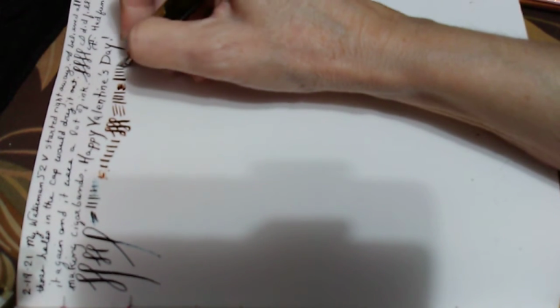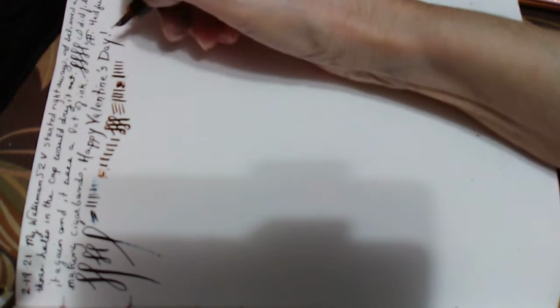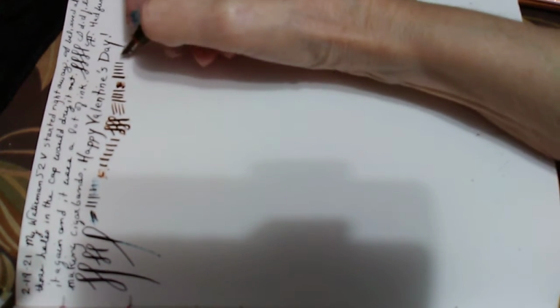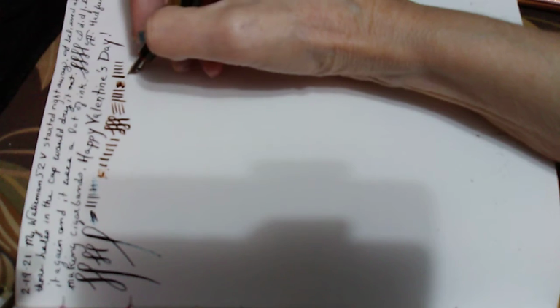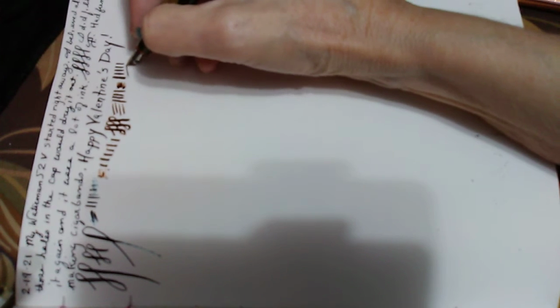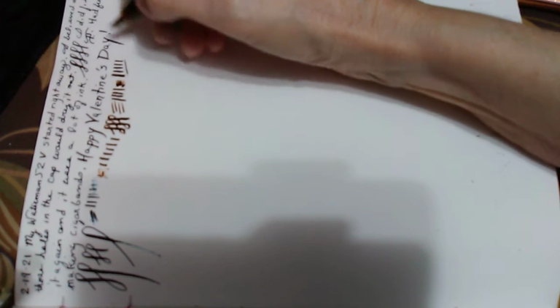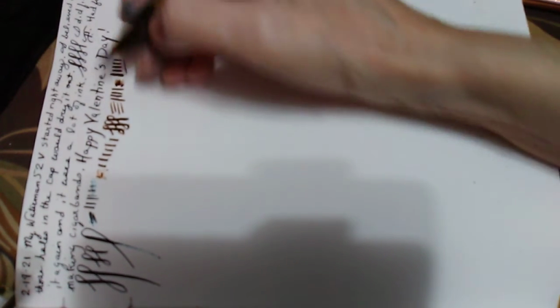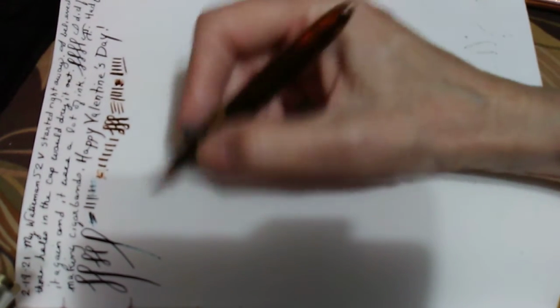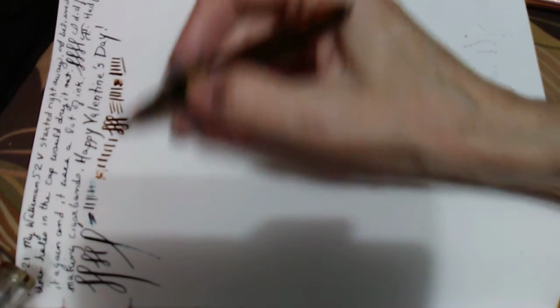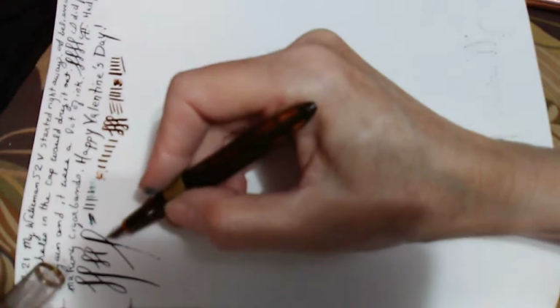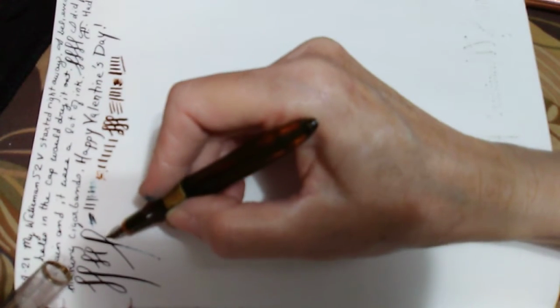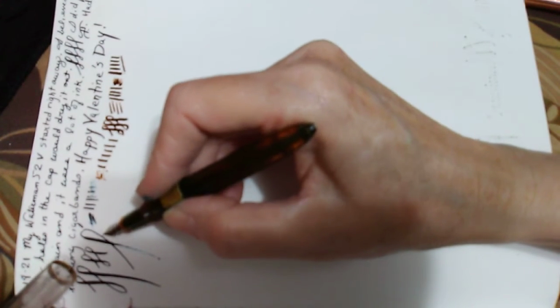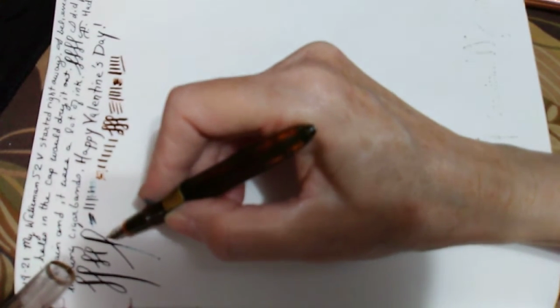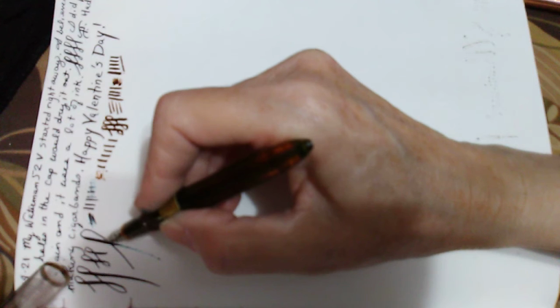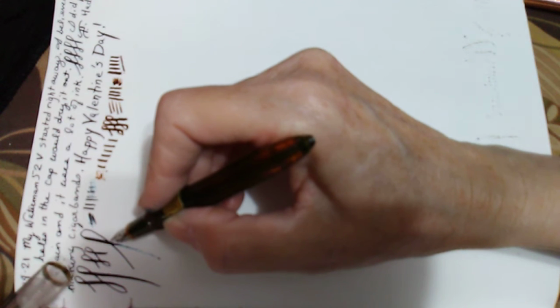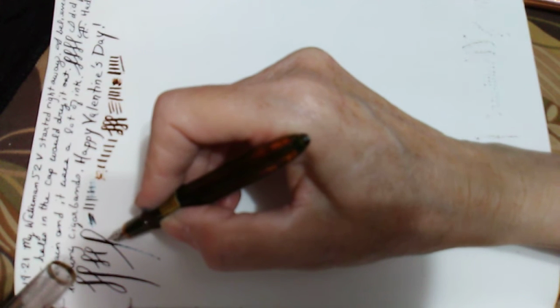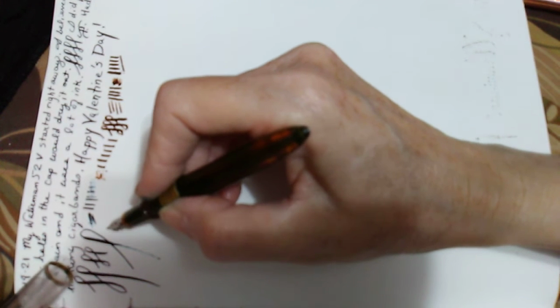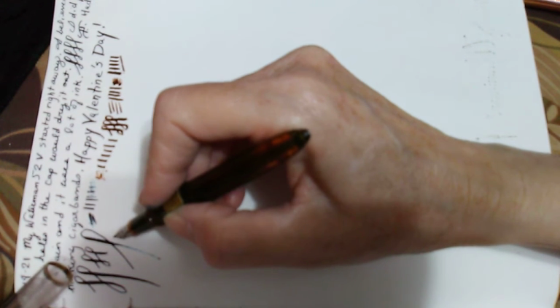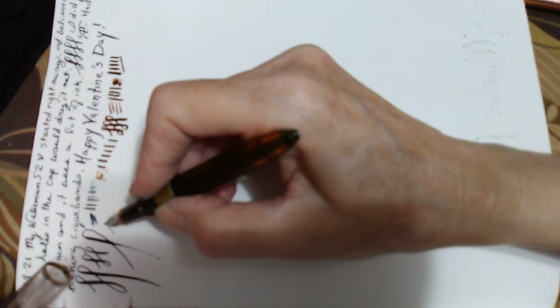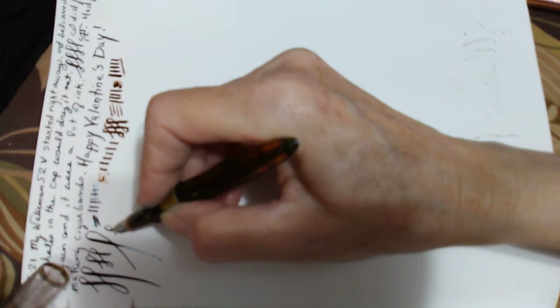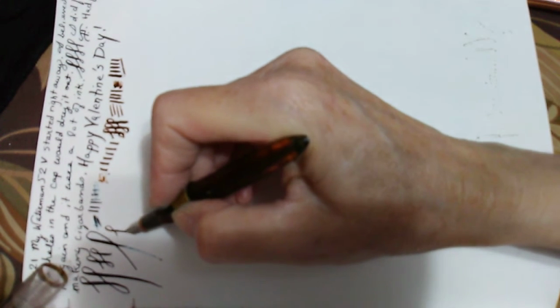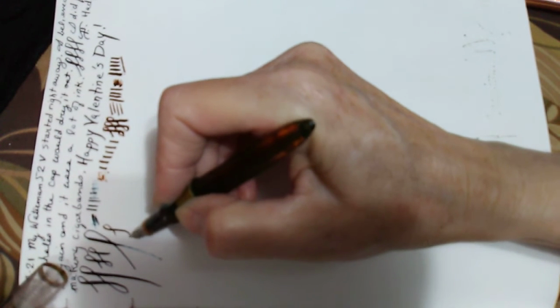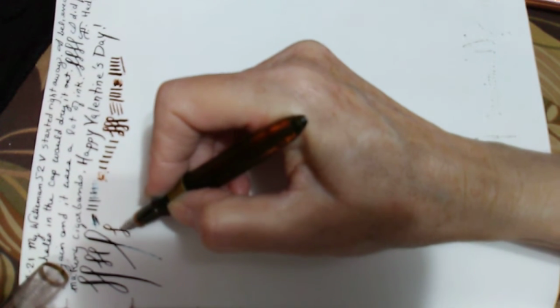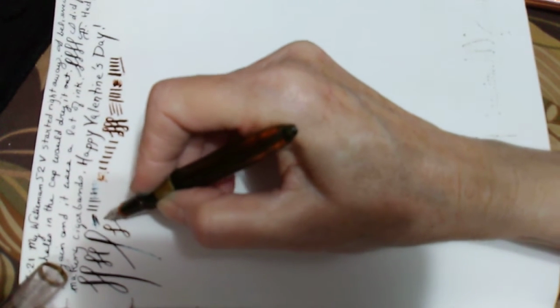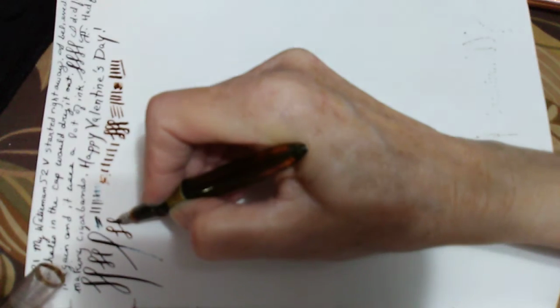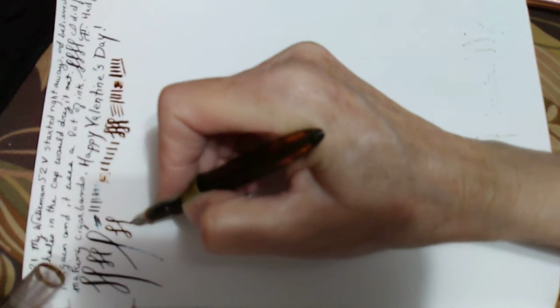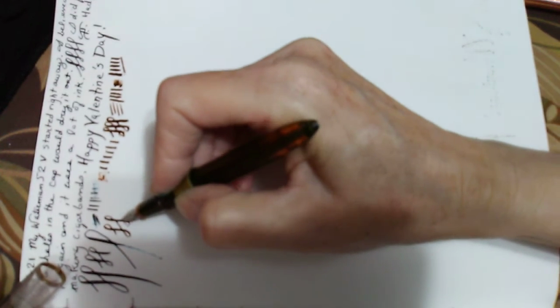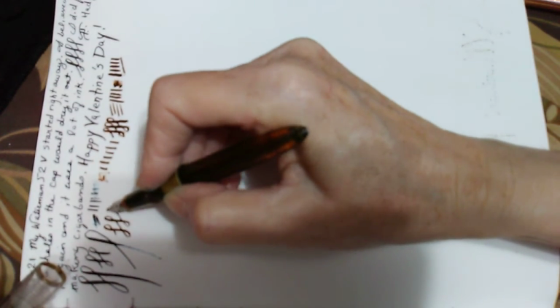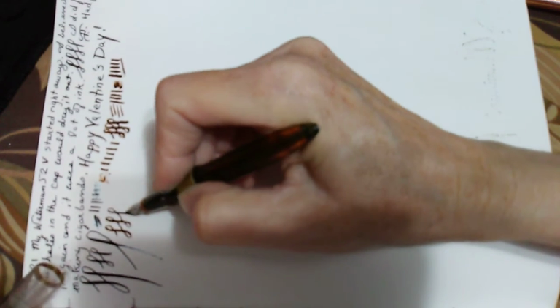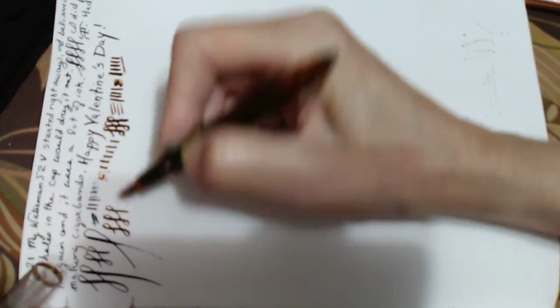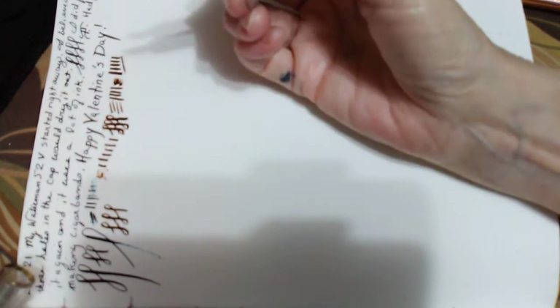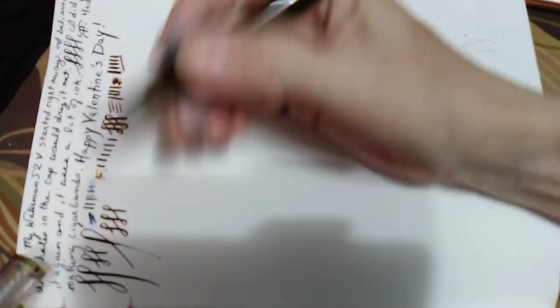It spreads out and gives line variation, but it just doesn't give the spring back to a finer line. So there's no spring in this — well, only when you're videoing.